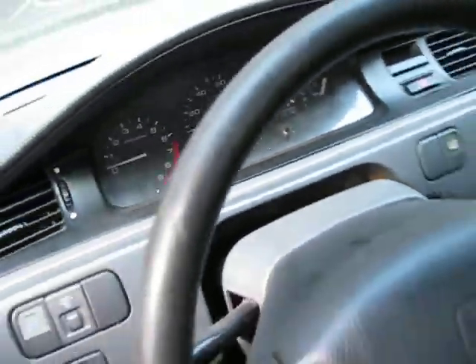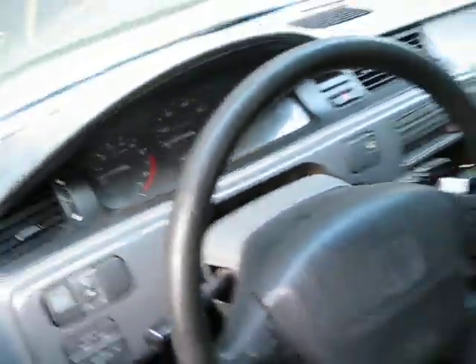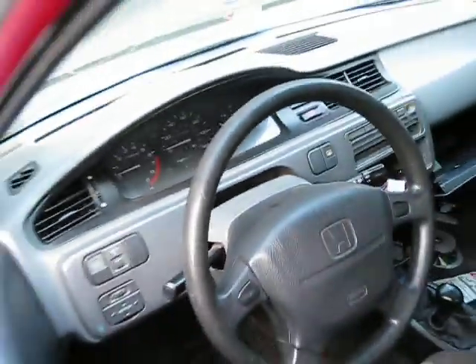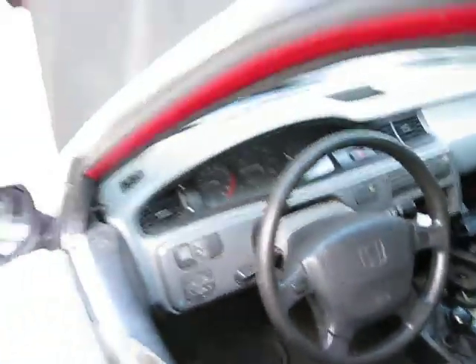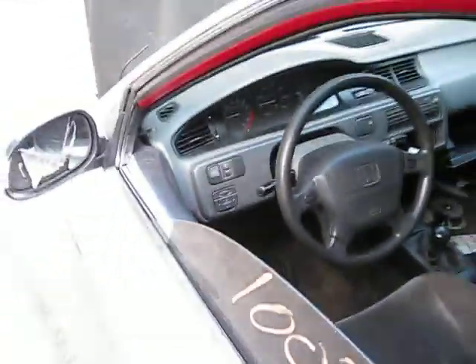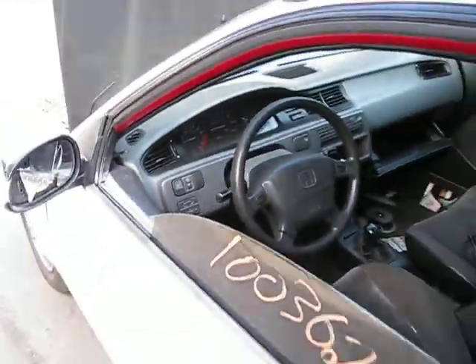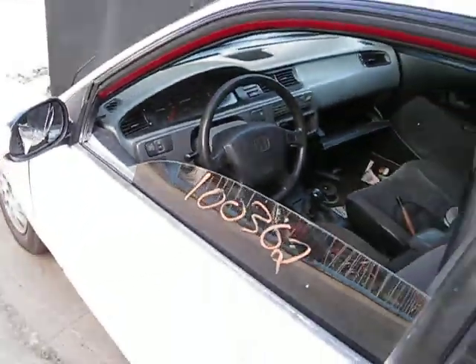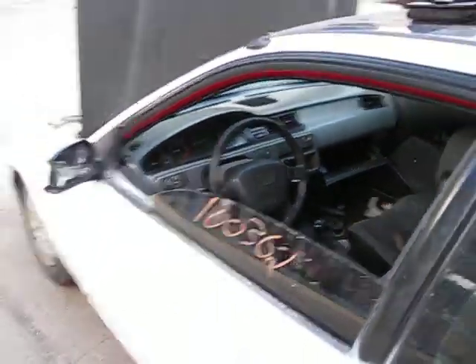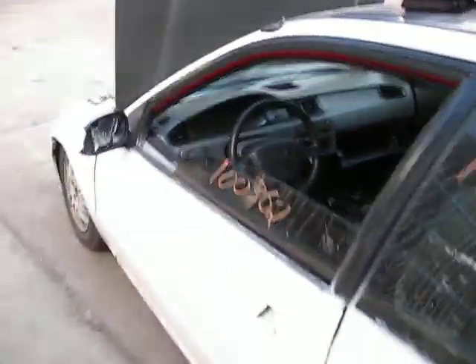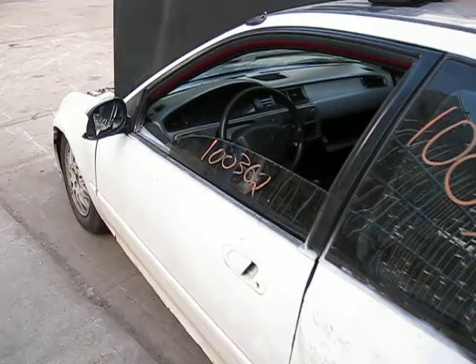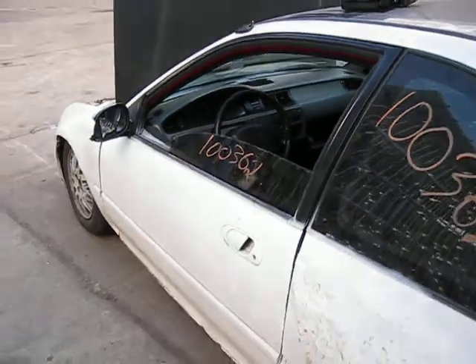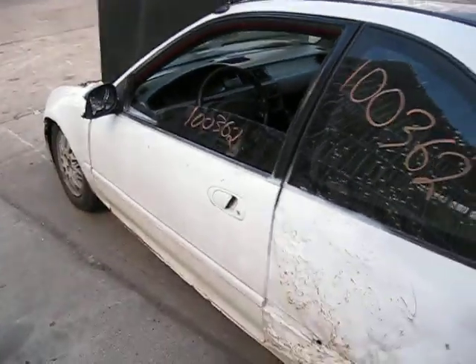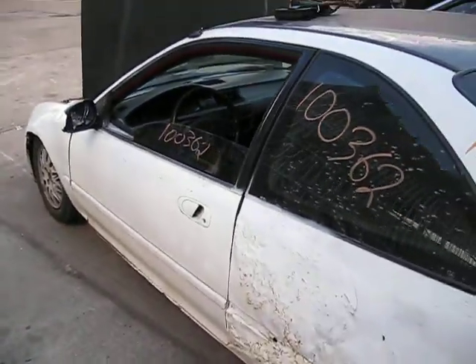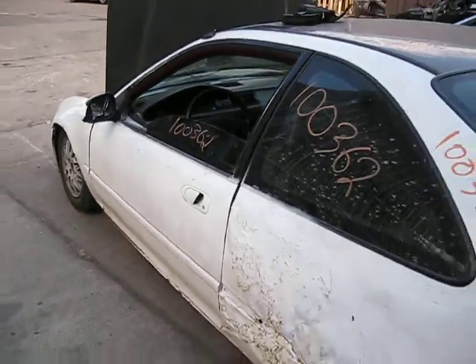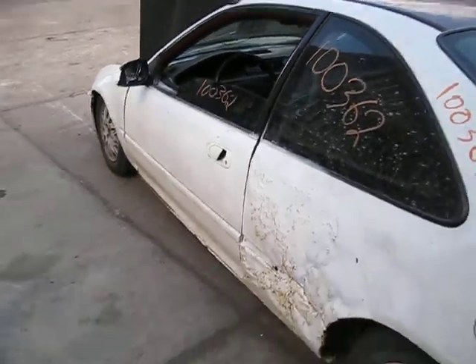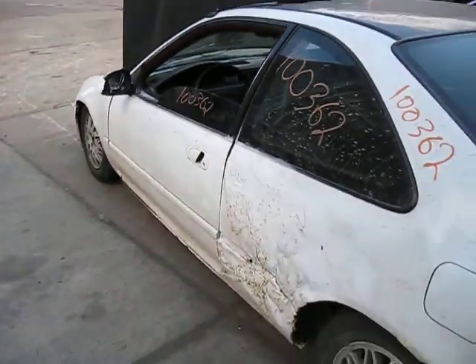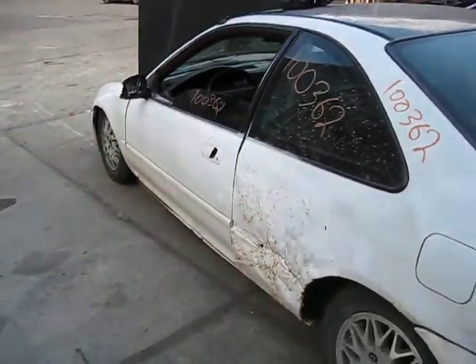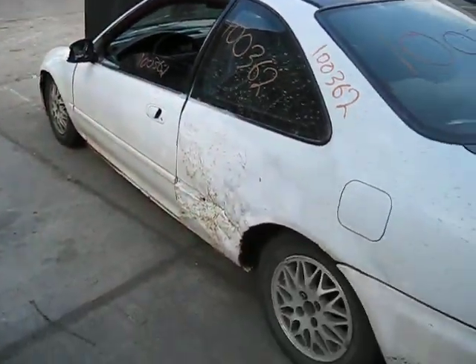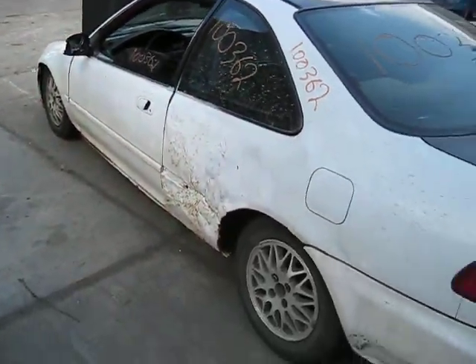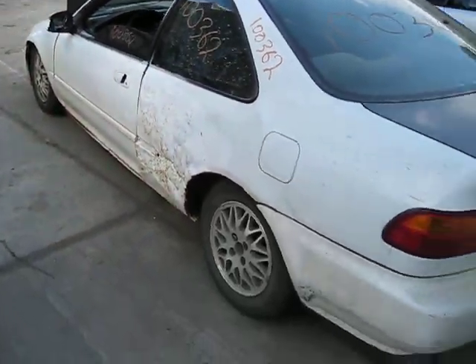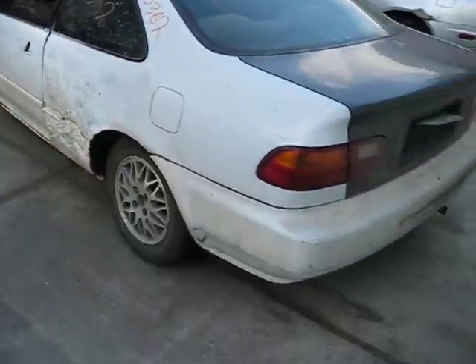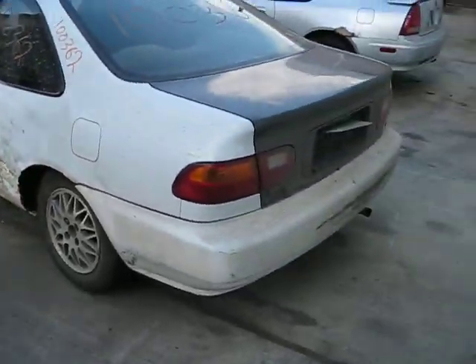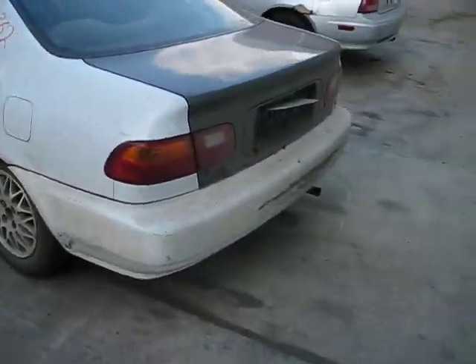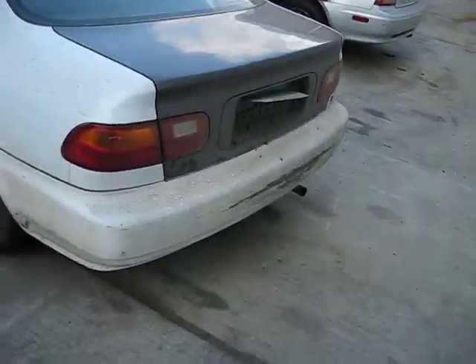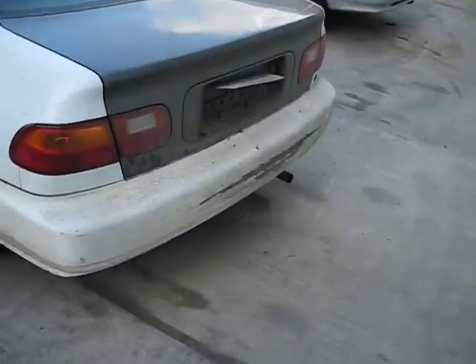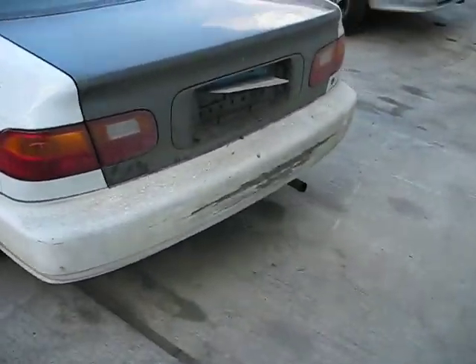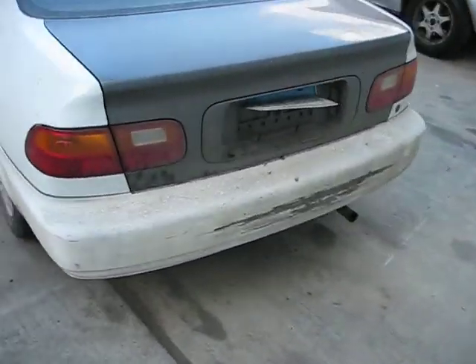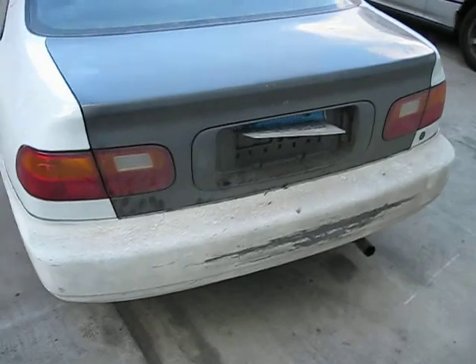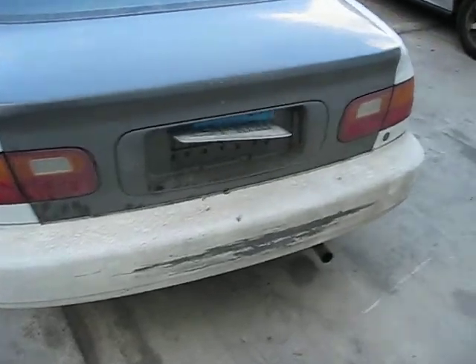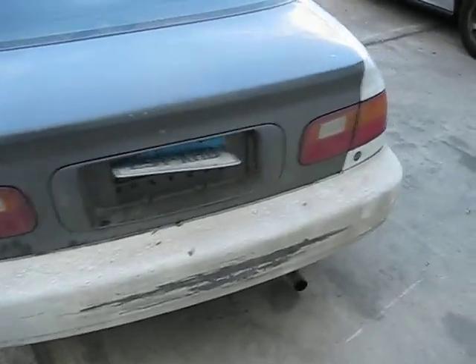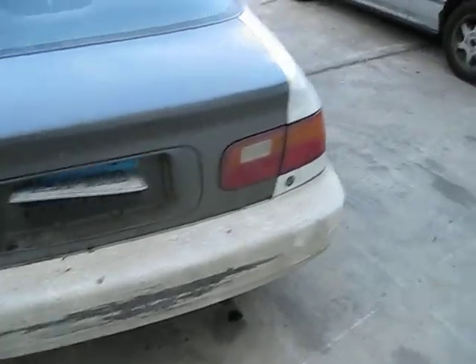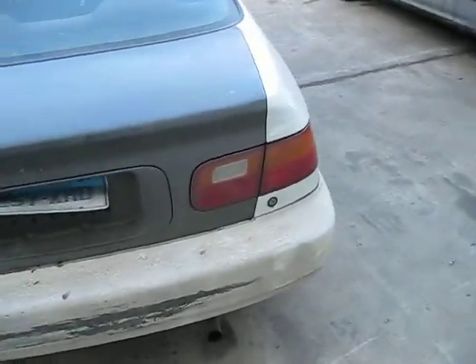We purchased this vehicle locally through one of our tow yards. The vehicle was abandoned and it does have a bad engine. It does have some good body parts, but has a good transmission as well.